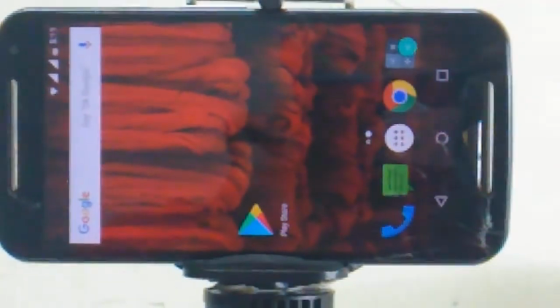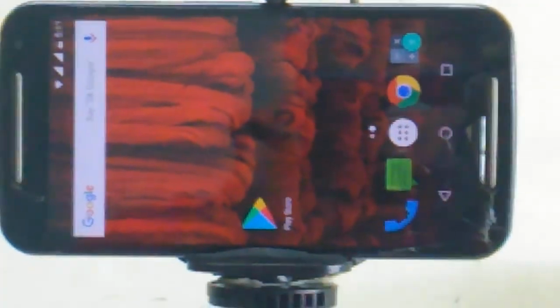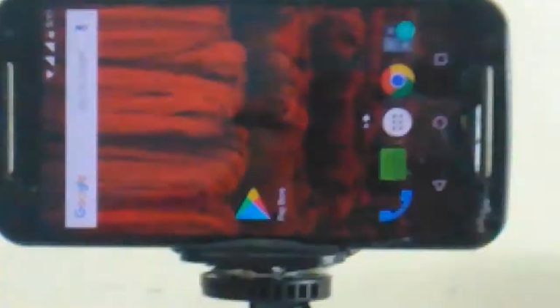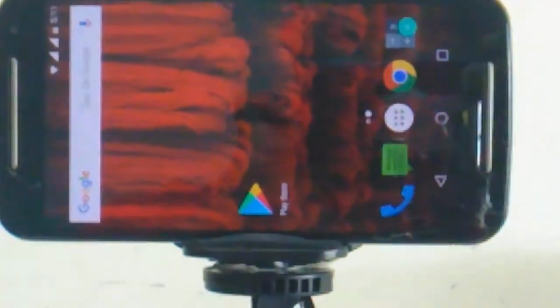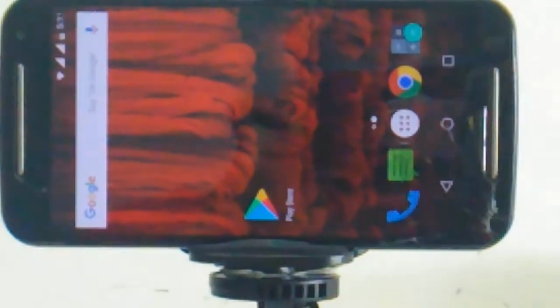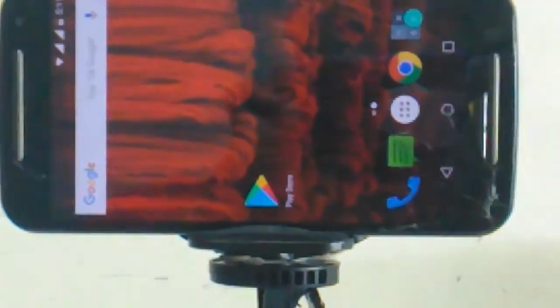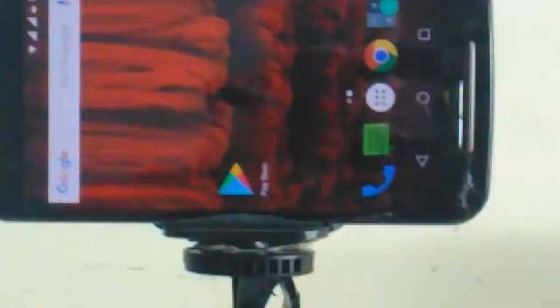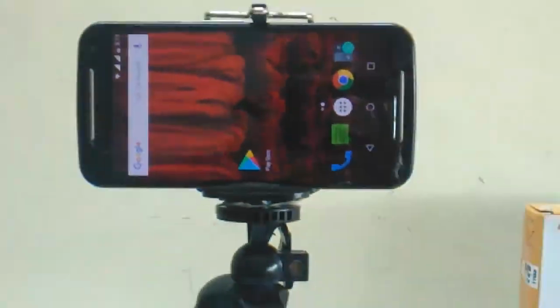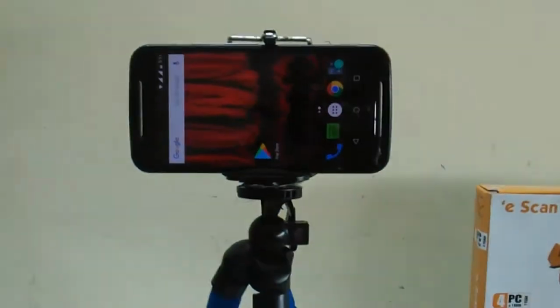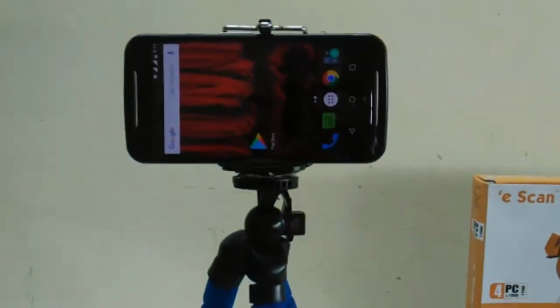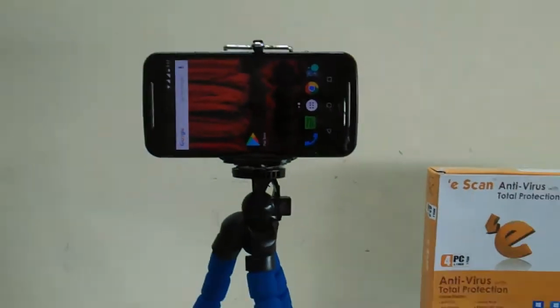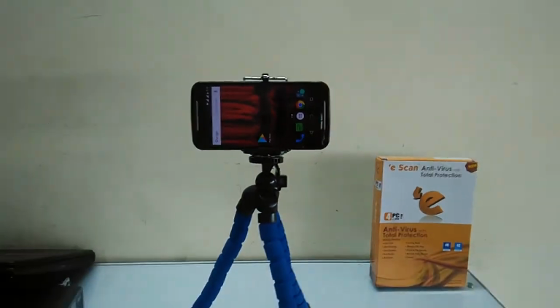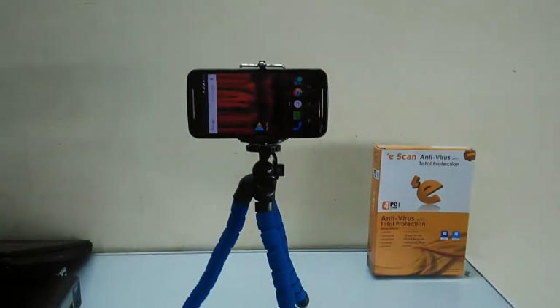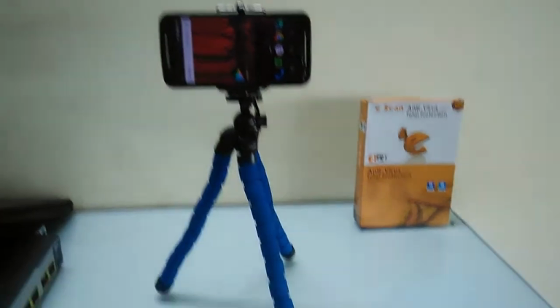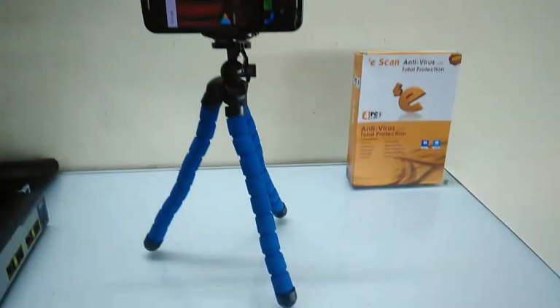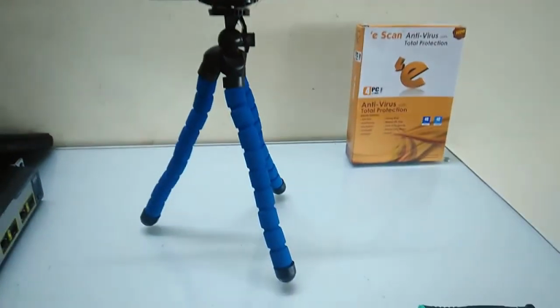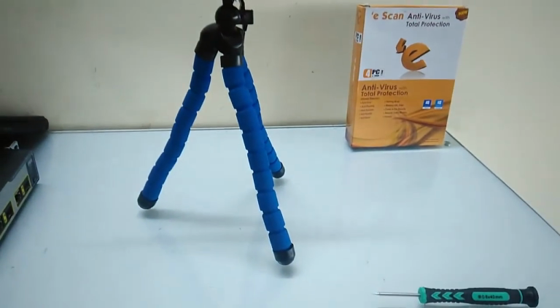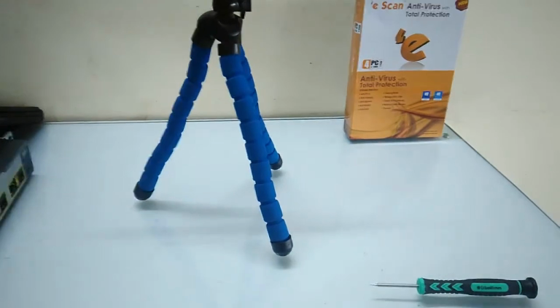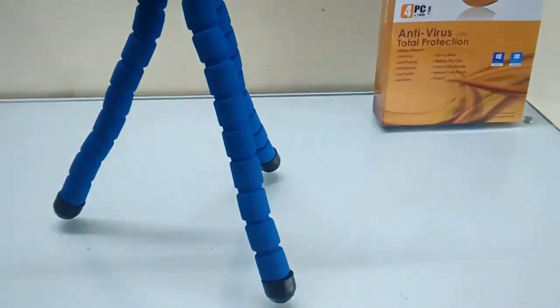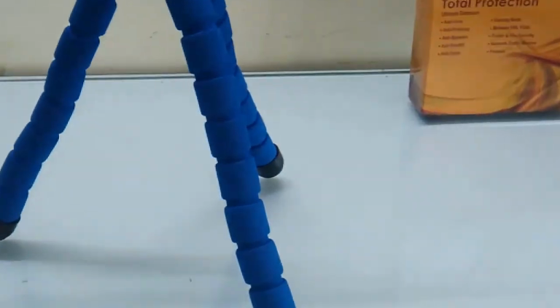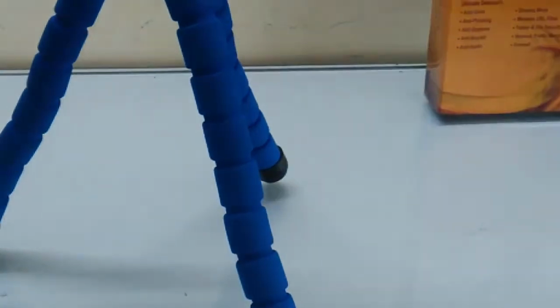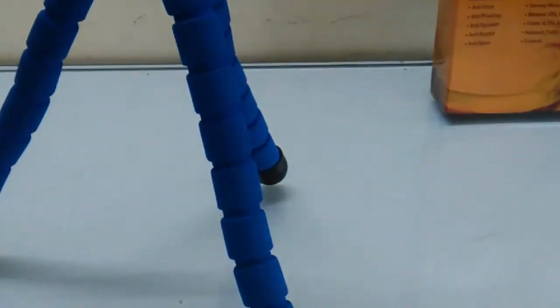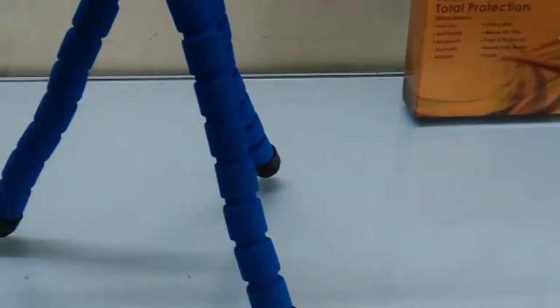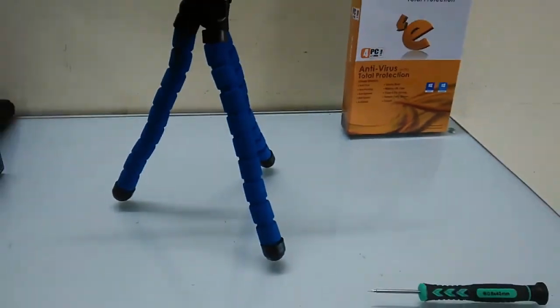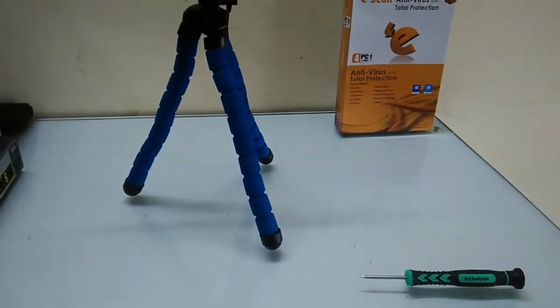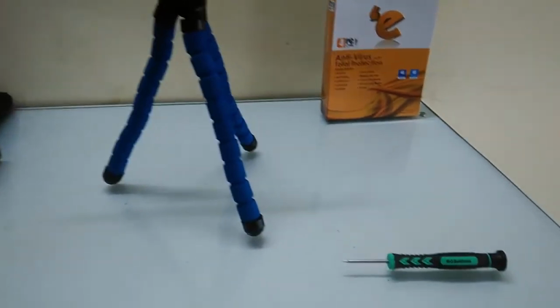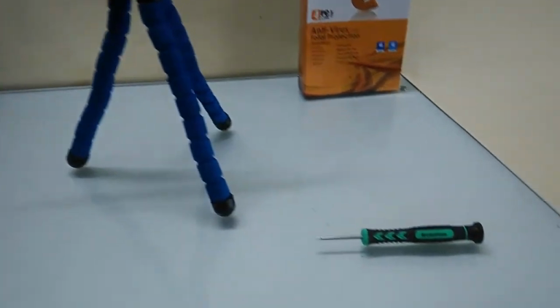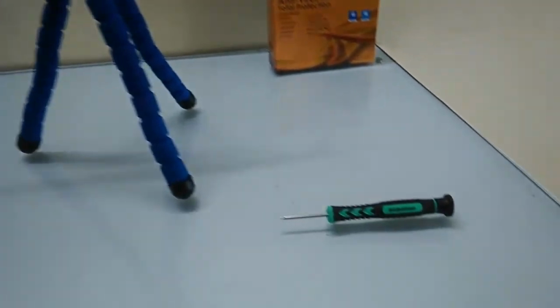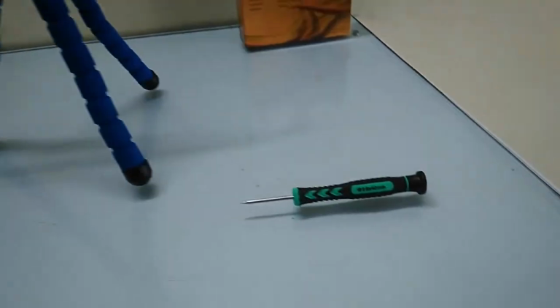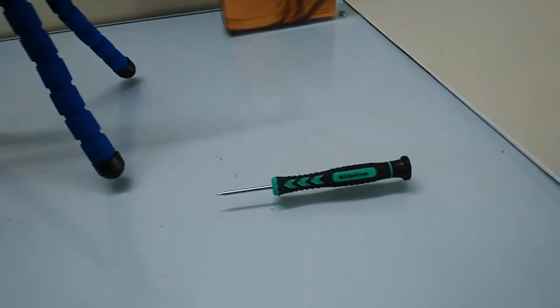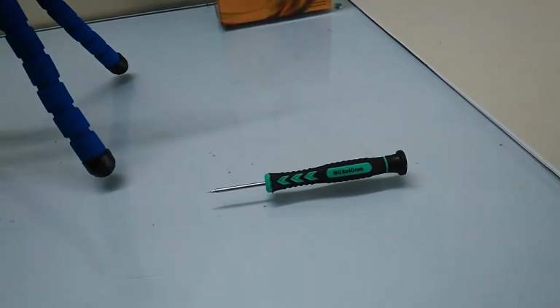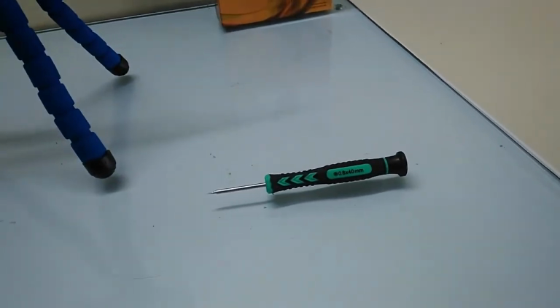Not bad. Good camera. In this price segment, this is a good camera. But you can't compare the camera with Xiaomi or Motorola.